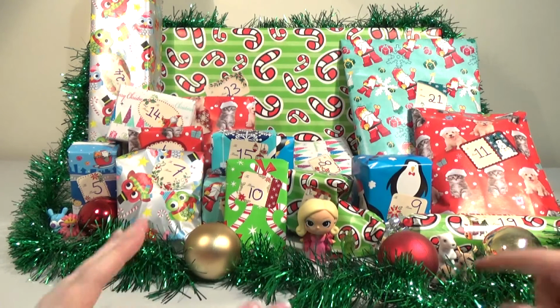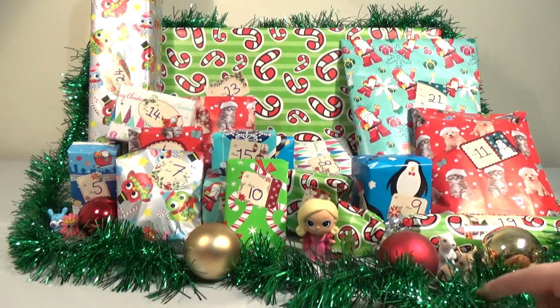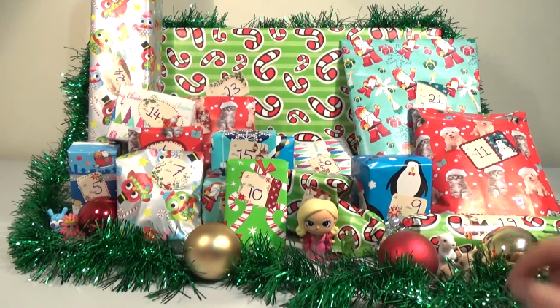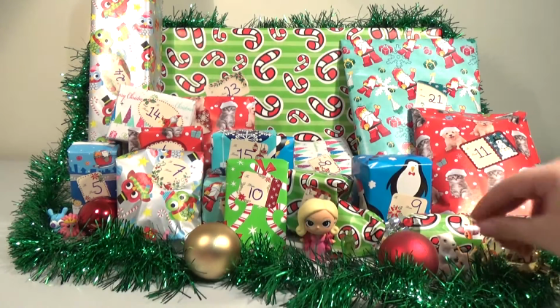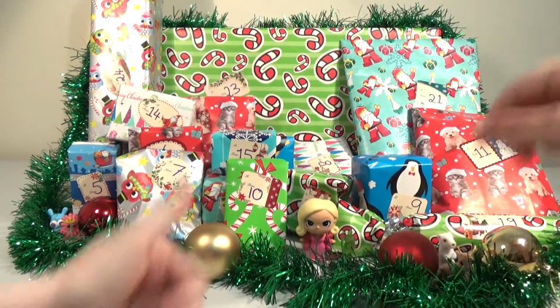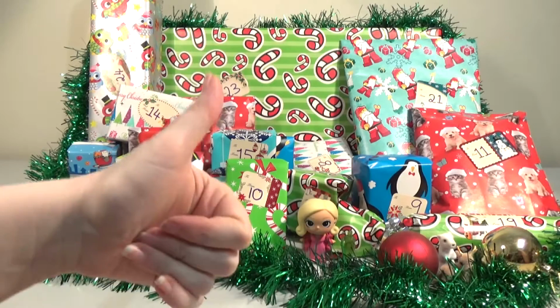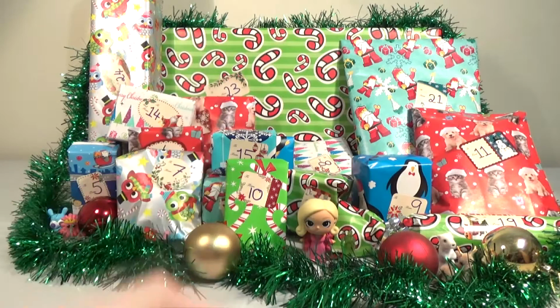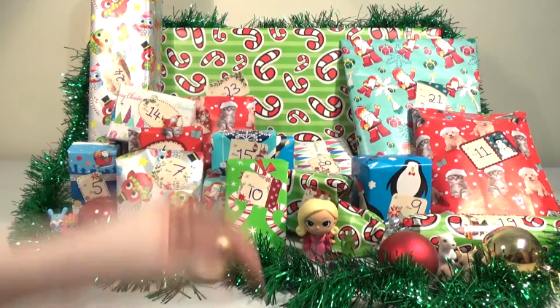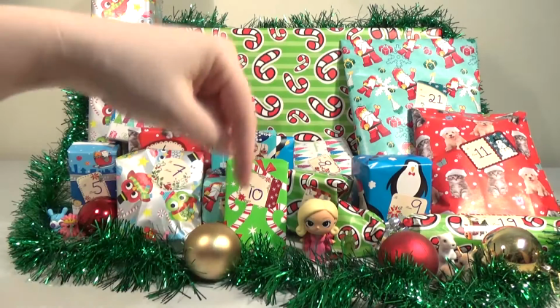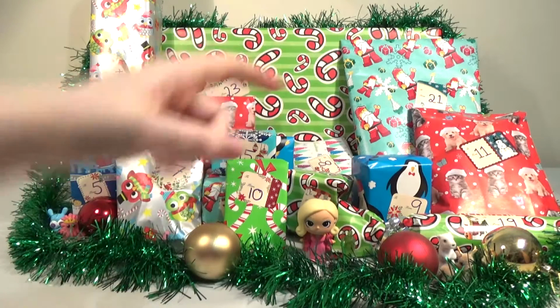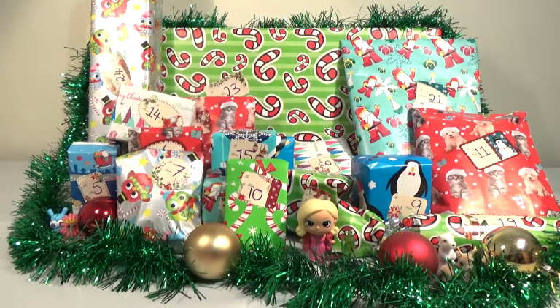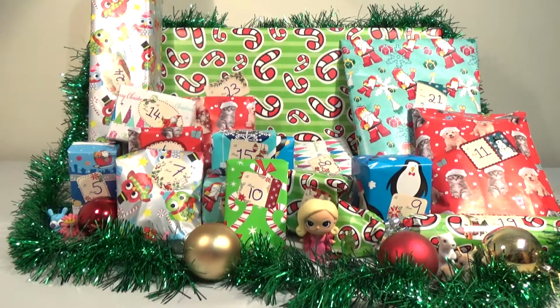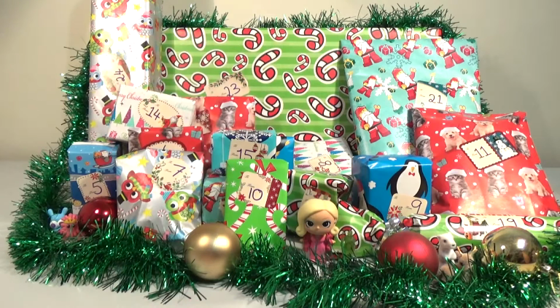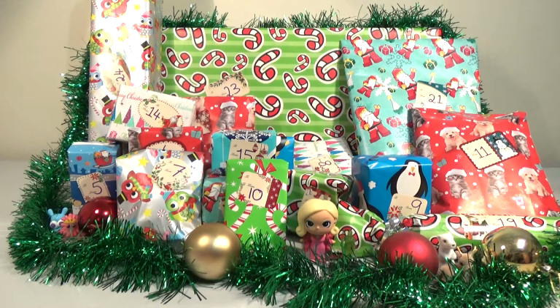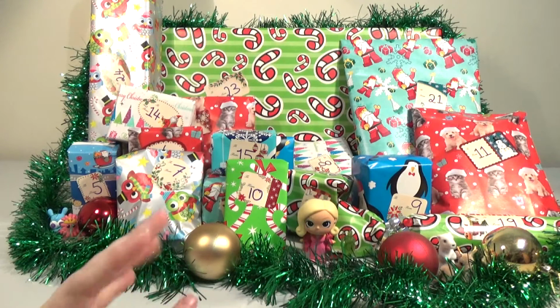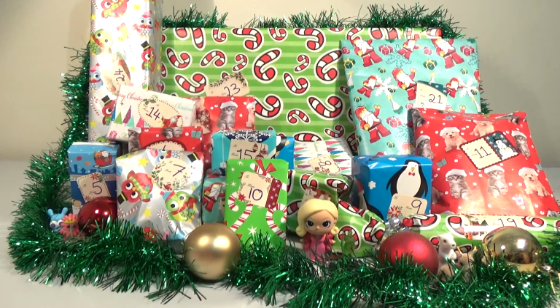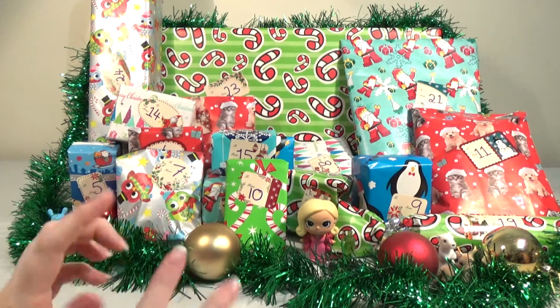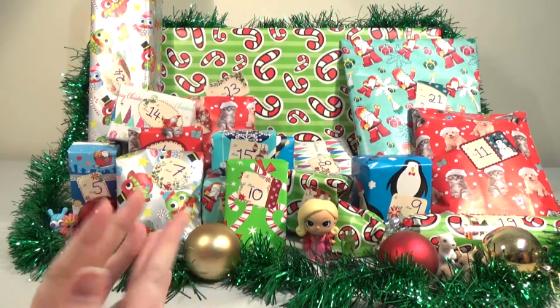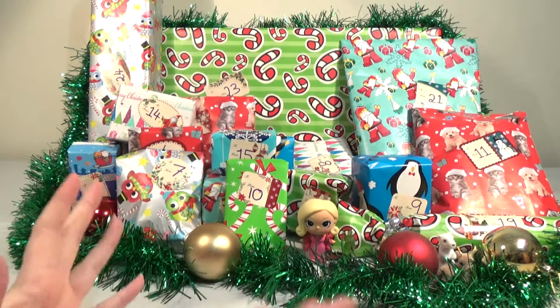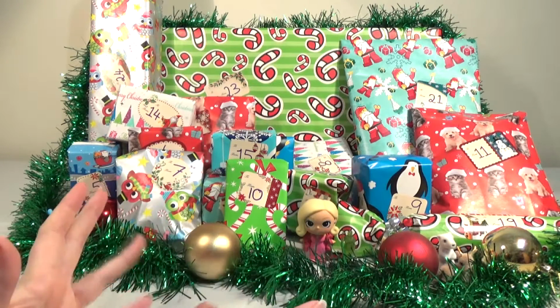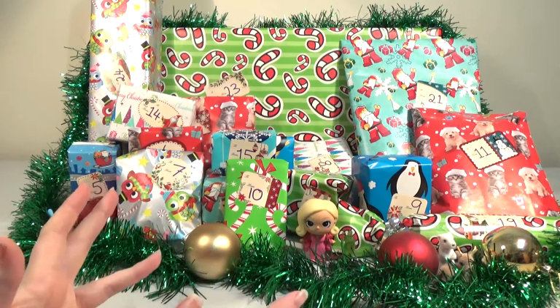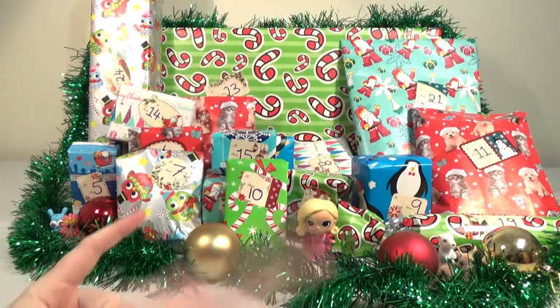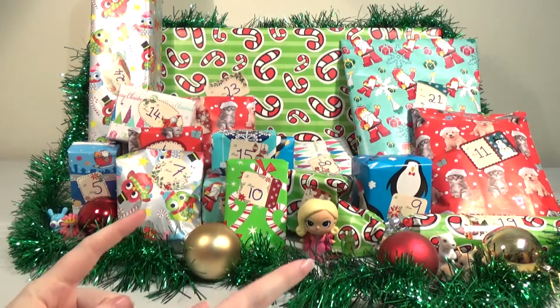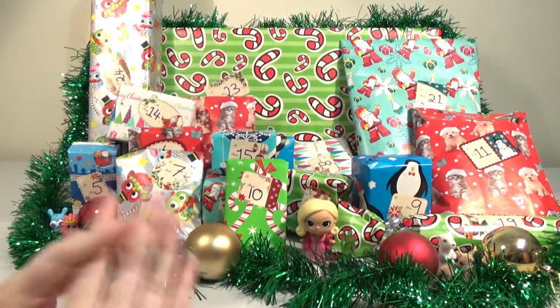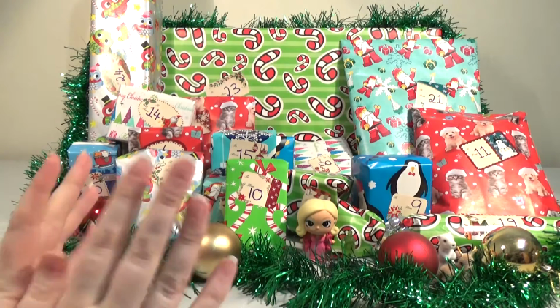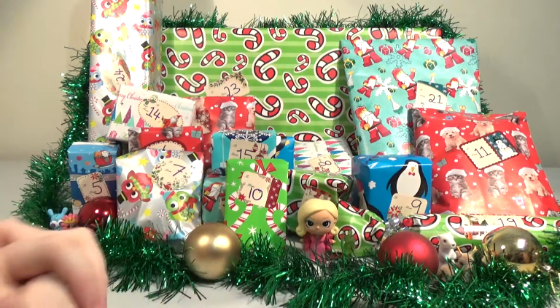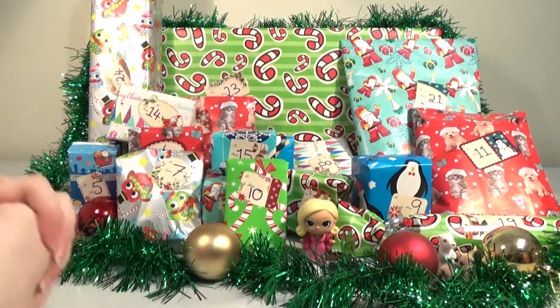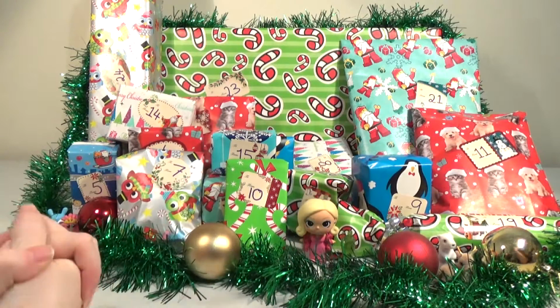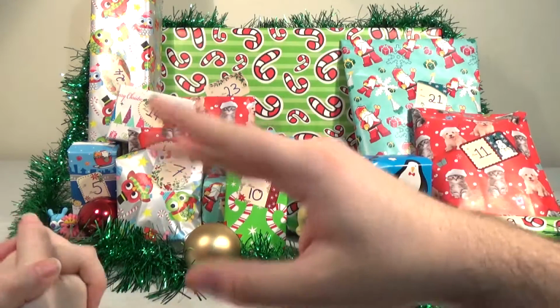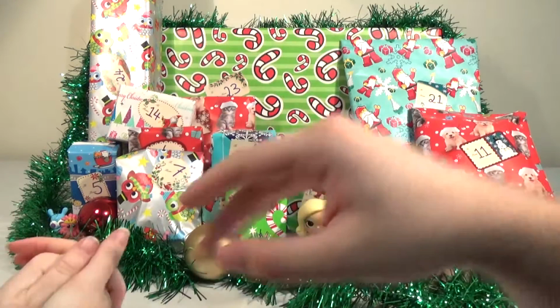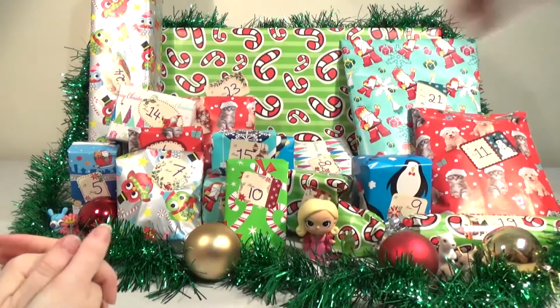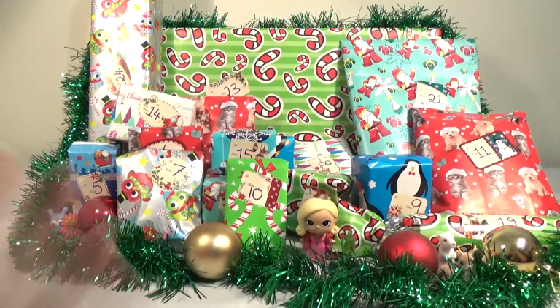If you enjoyed watching this video, please give us a thumbs up or make a comment down below. Don't forget to hit the subscribe button so you don't miss the rest of our advent calendar or our other December videos. See you for day five. Thanks for watching. Bye.